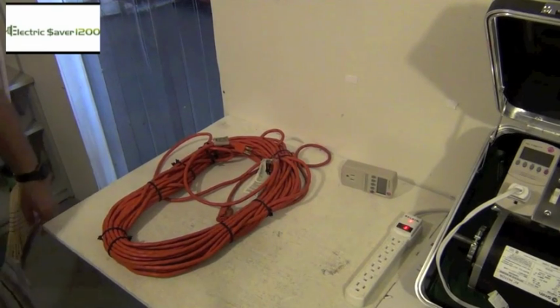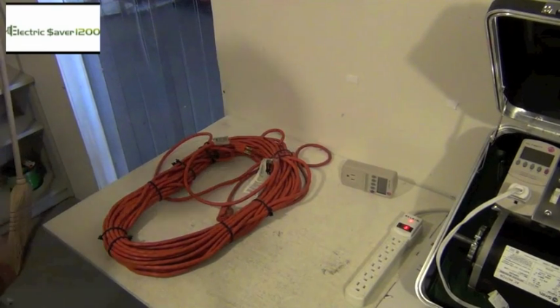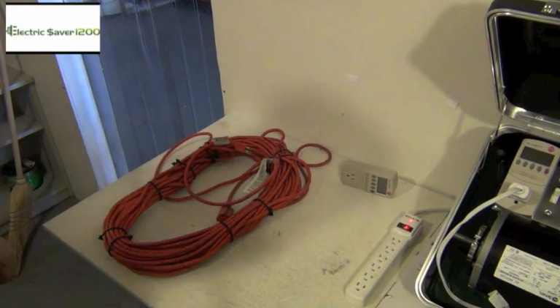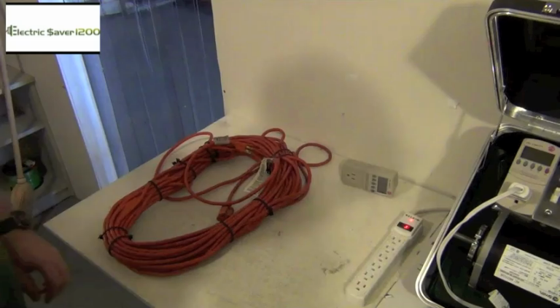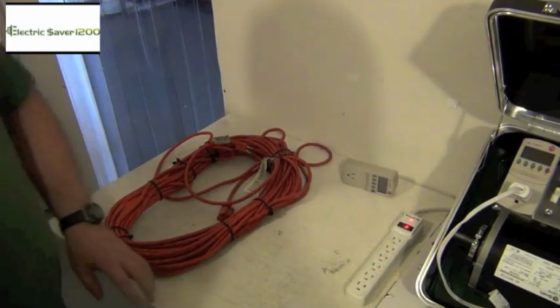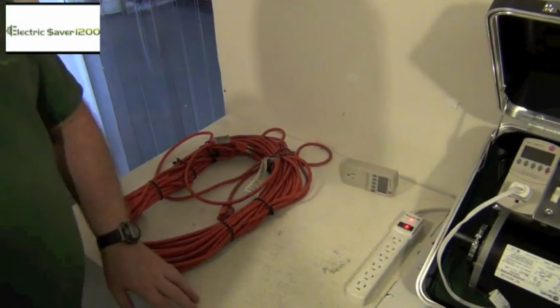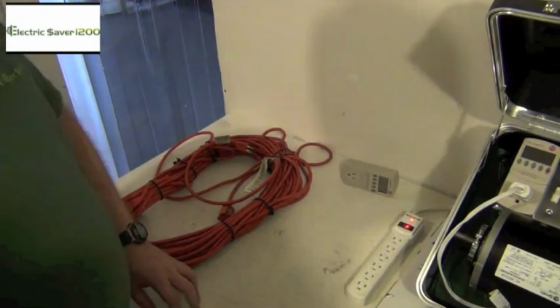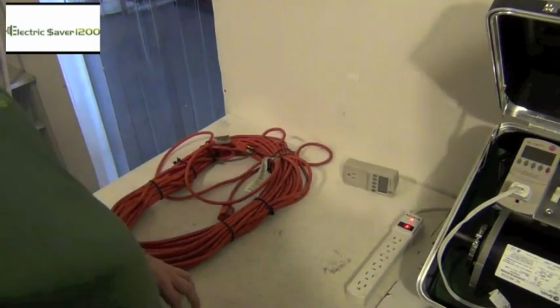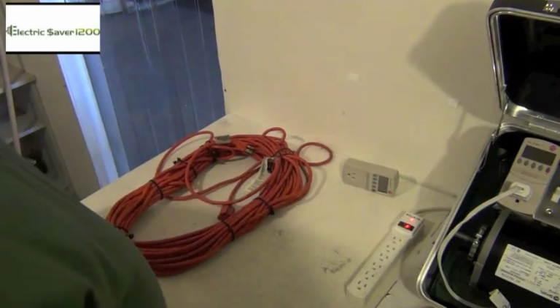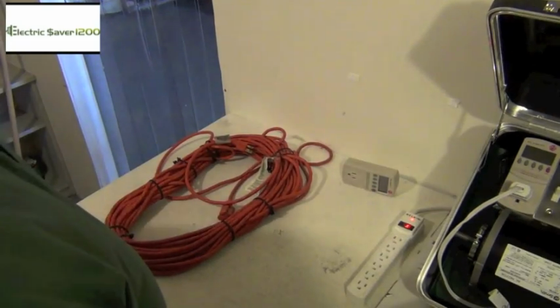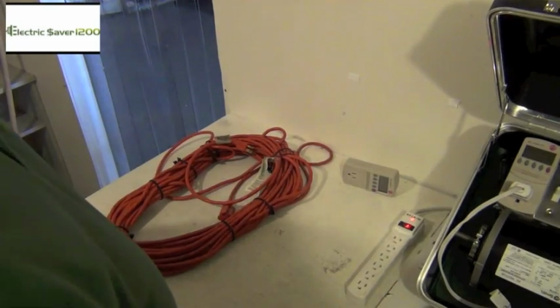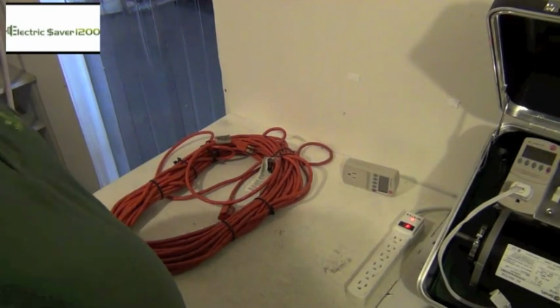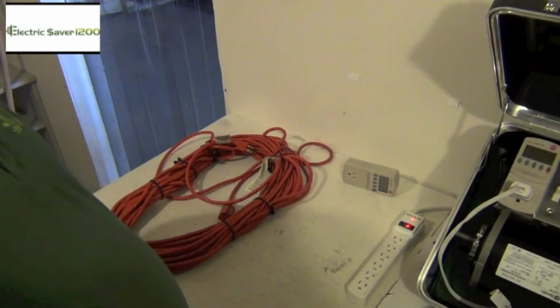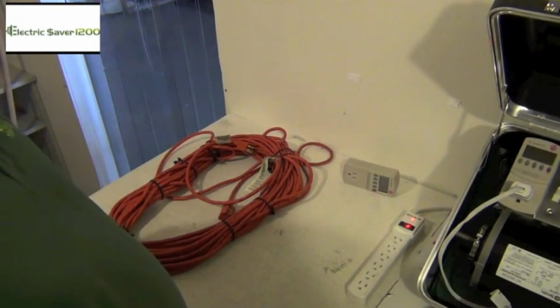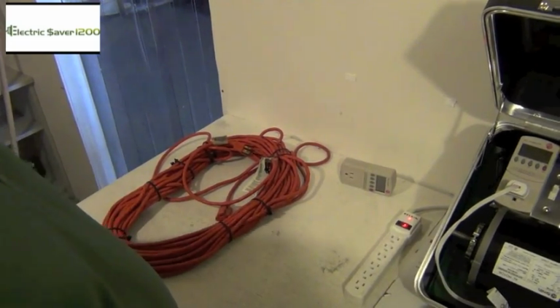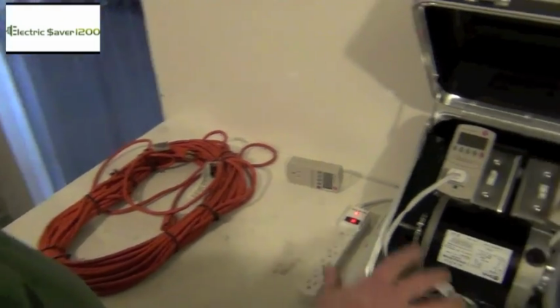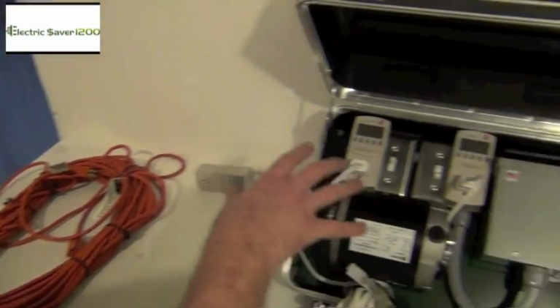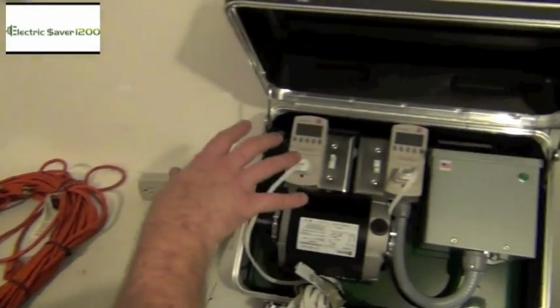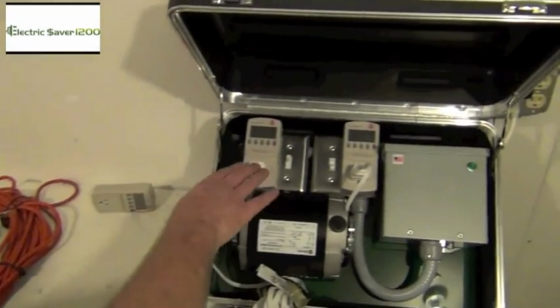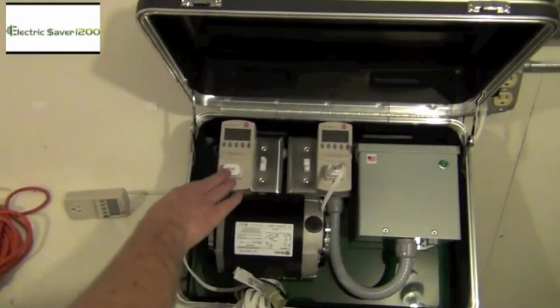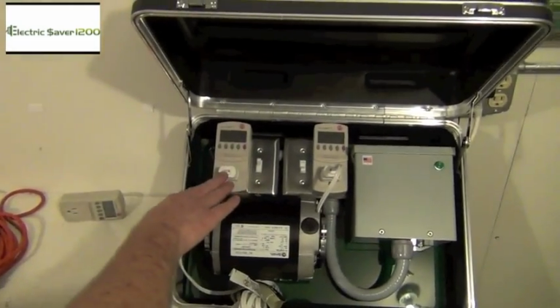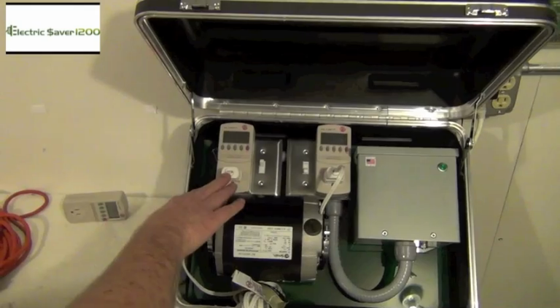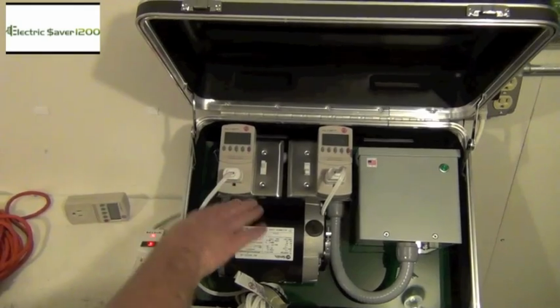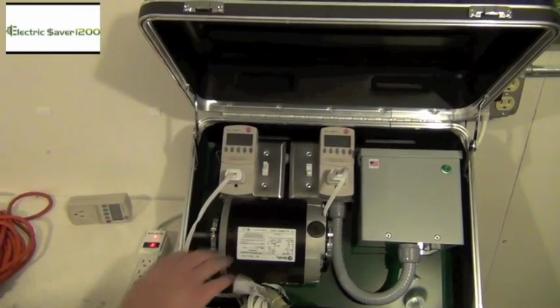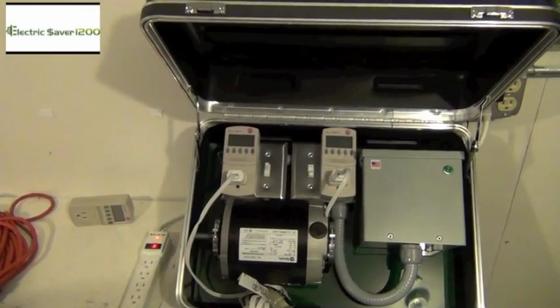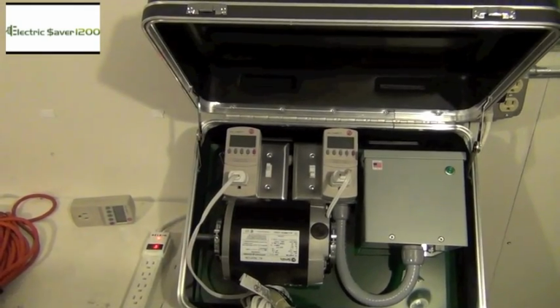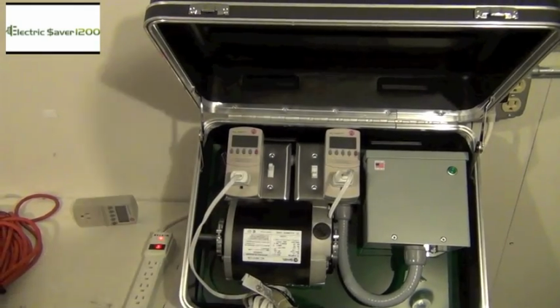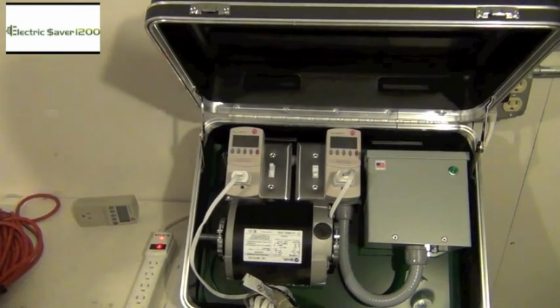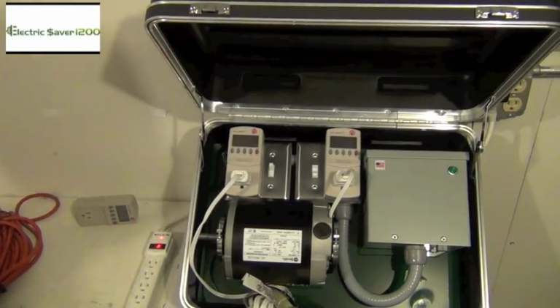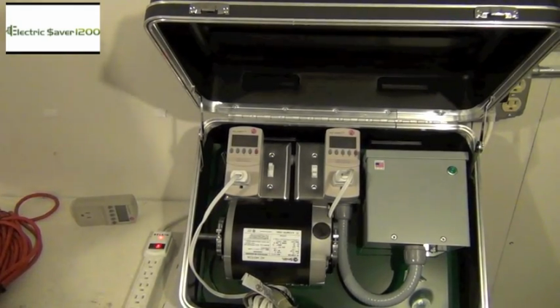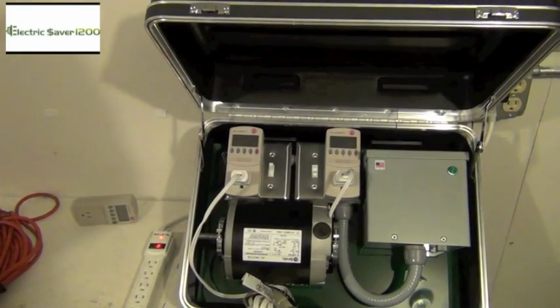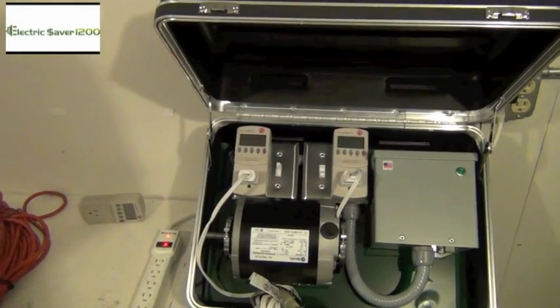Hi, this is Glenn. I've been getting a lot of requests for how to lower the watts on this demo kit, so I'm going to do a quick demonstration here and show you how you do this.